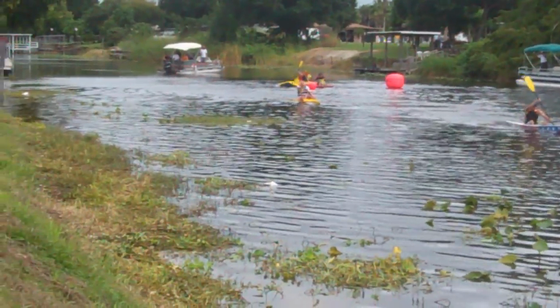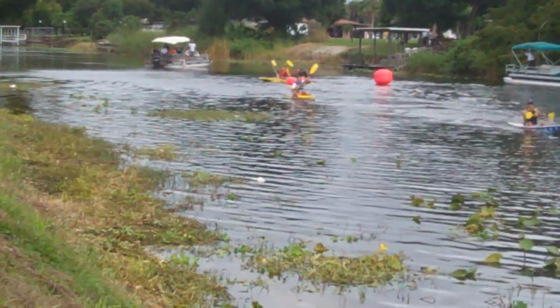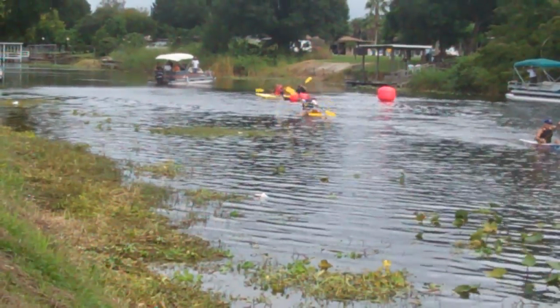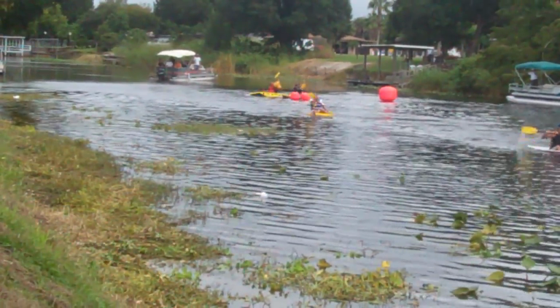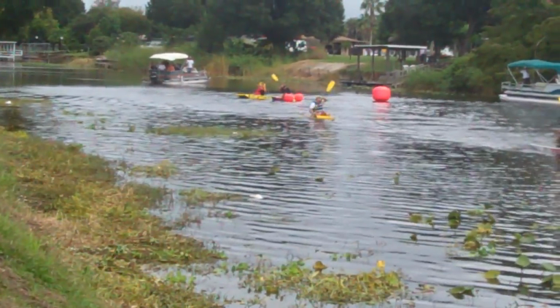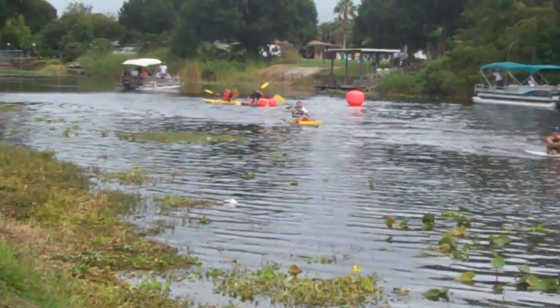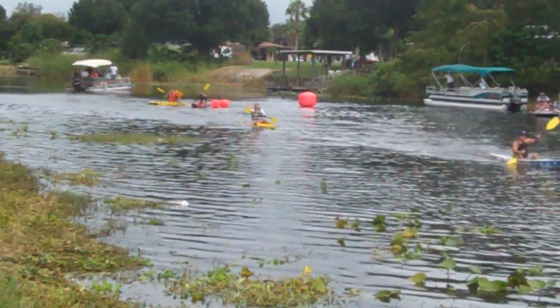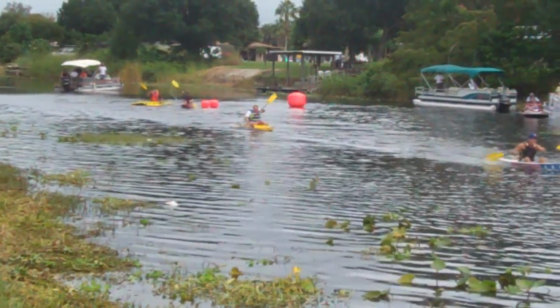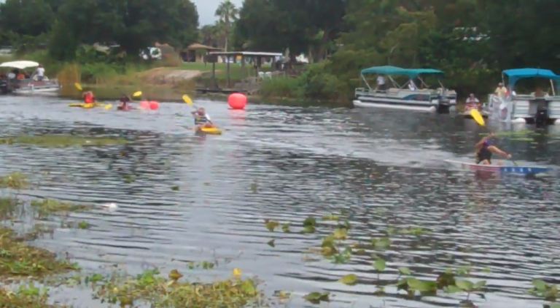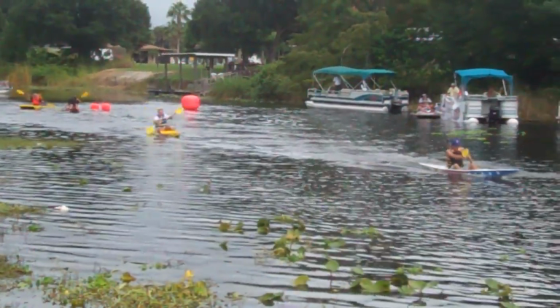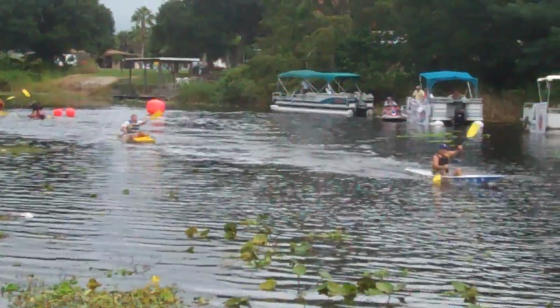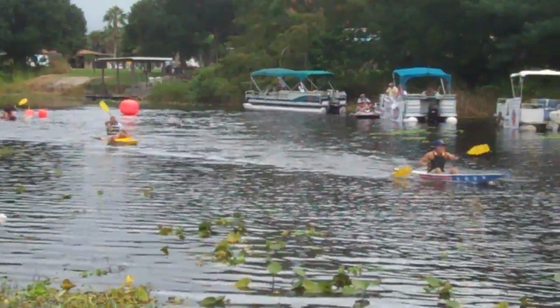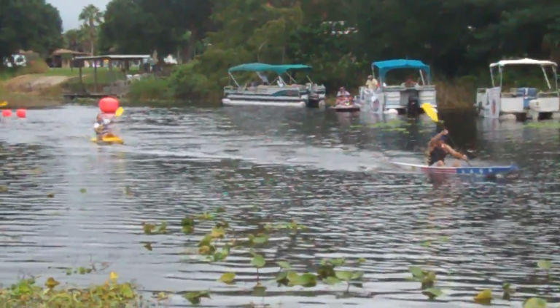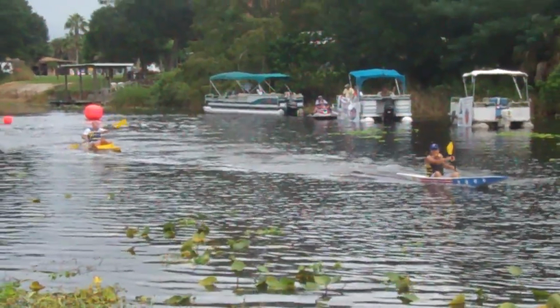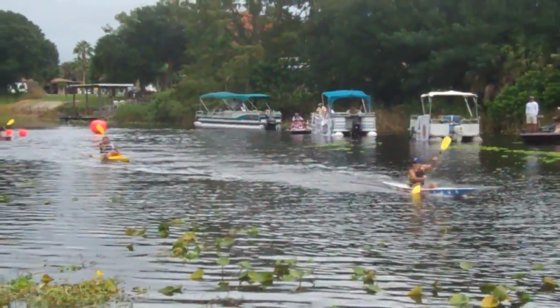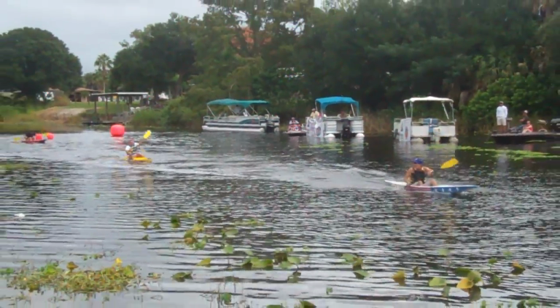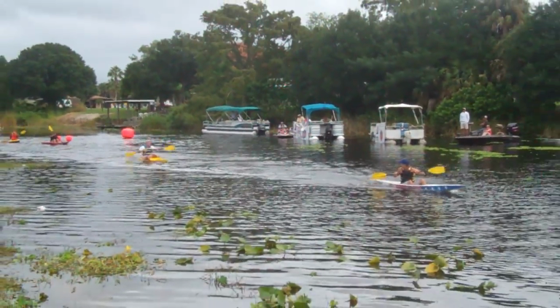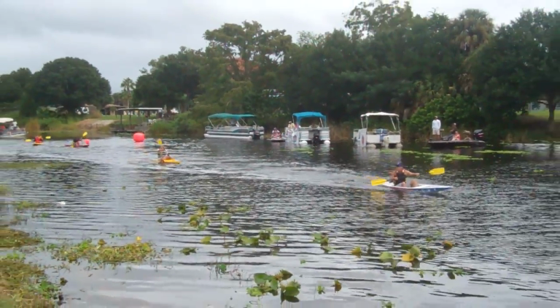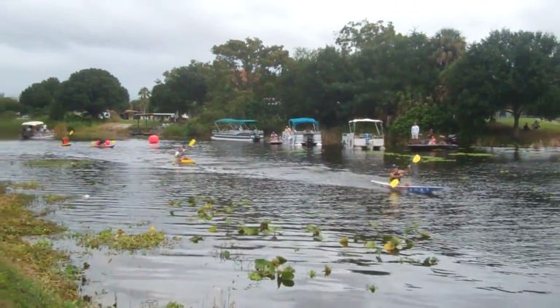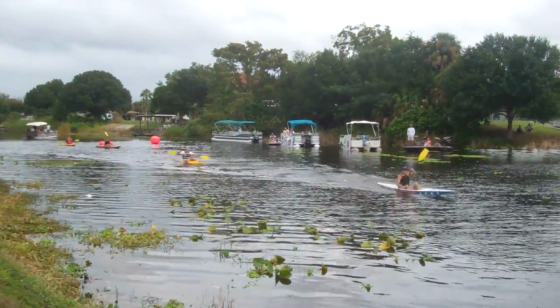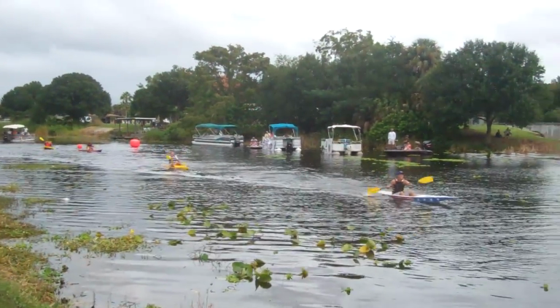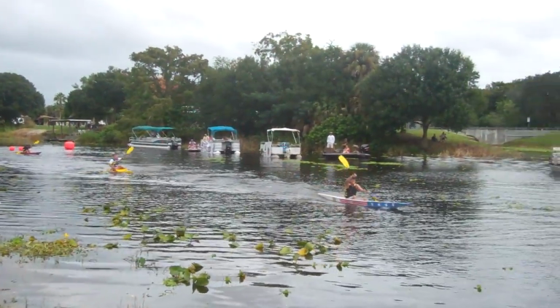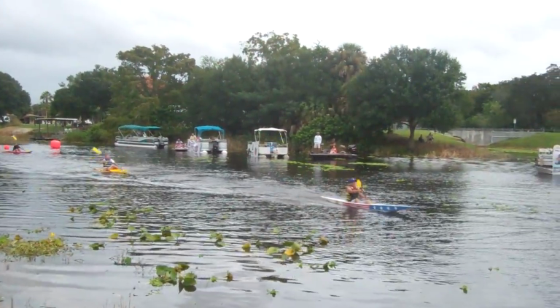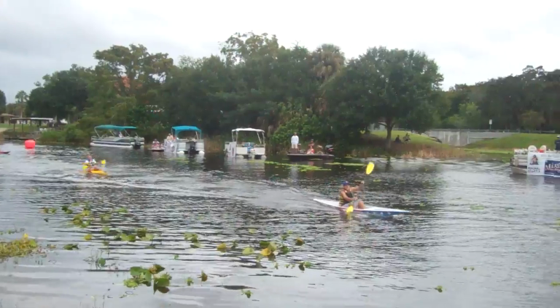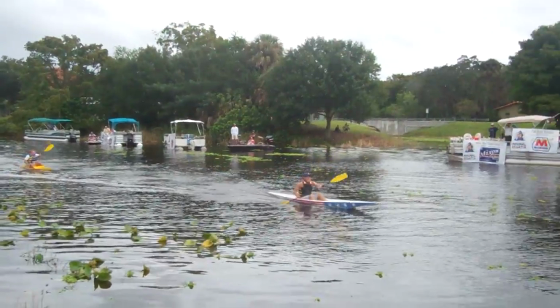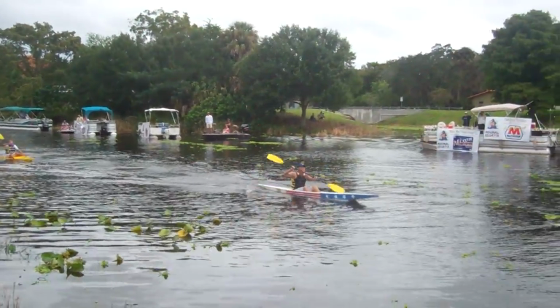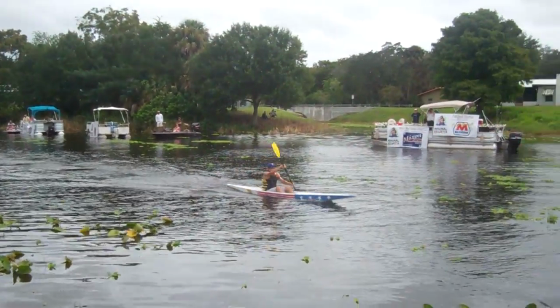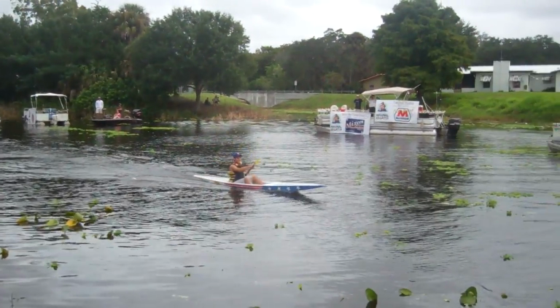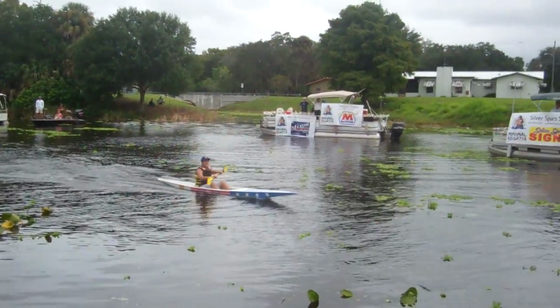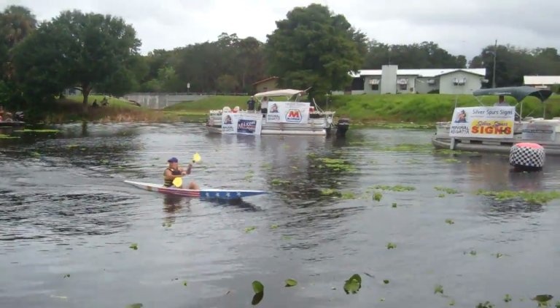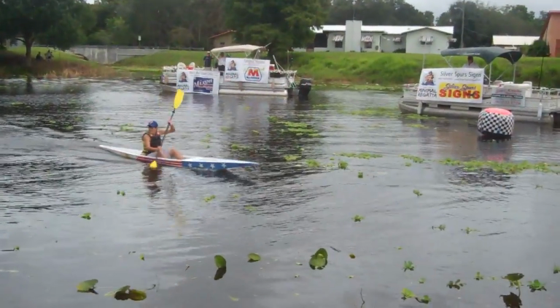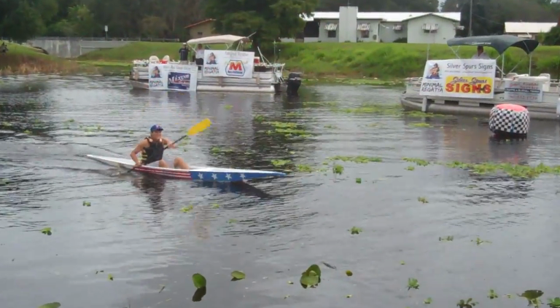Oh, there he comes. Go, Justin! Go, Justin! You better not get lazy. You better keep going with all of us.